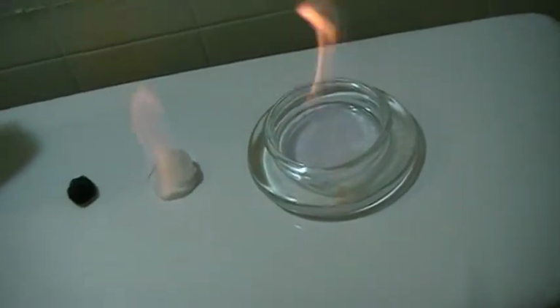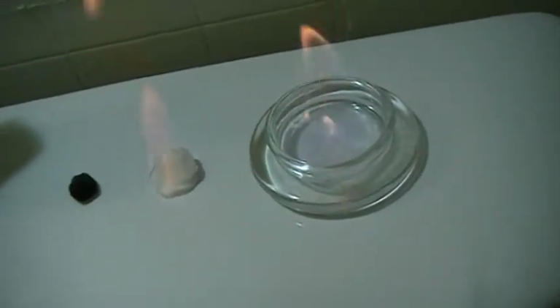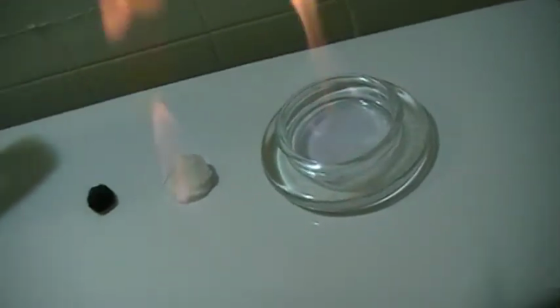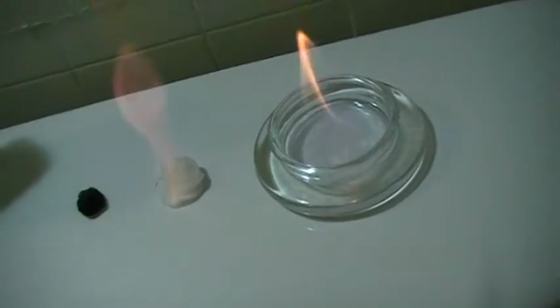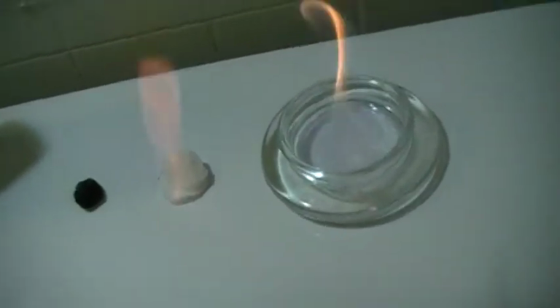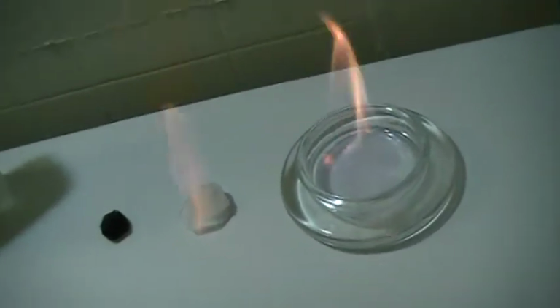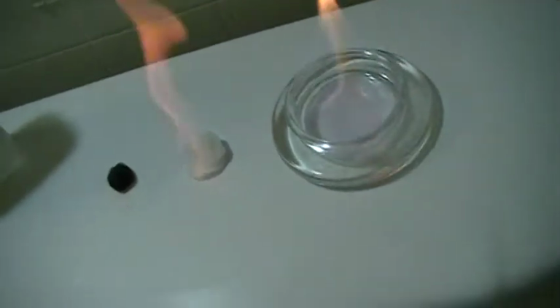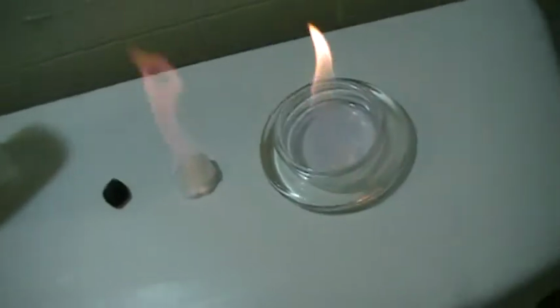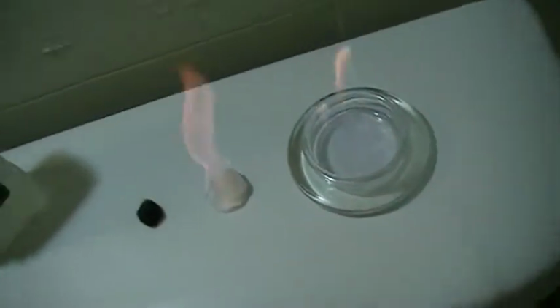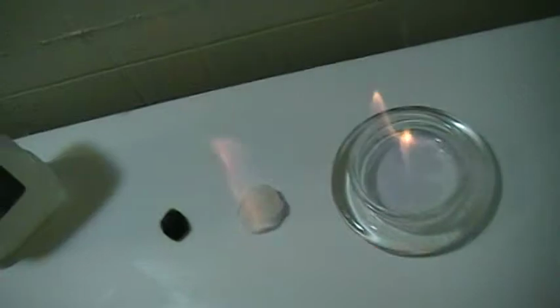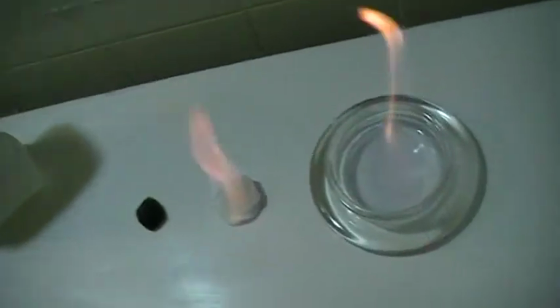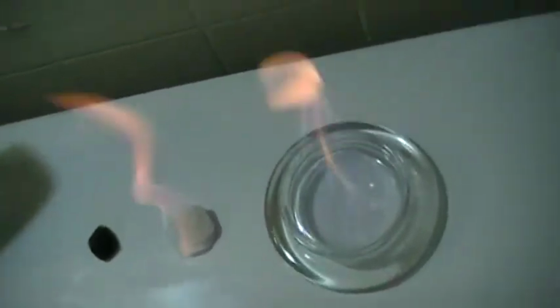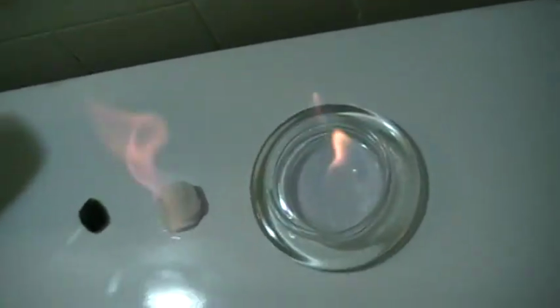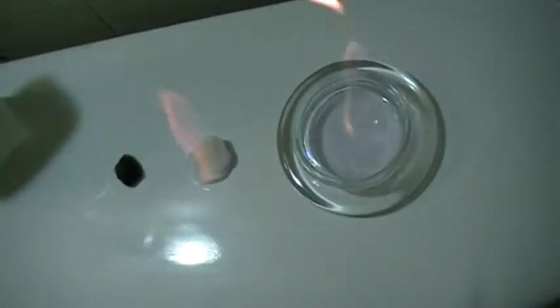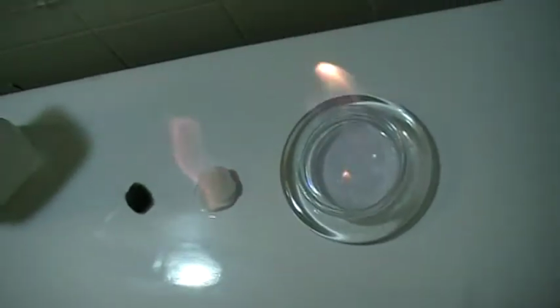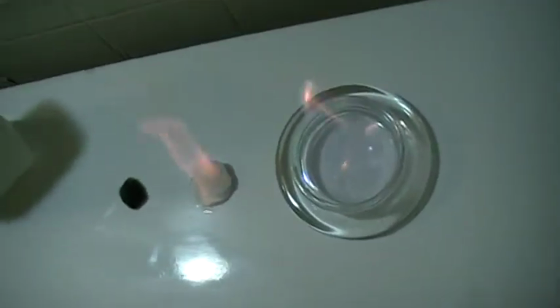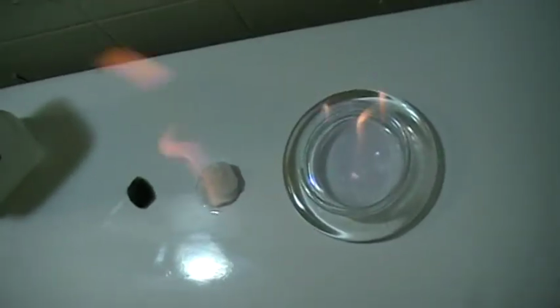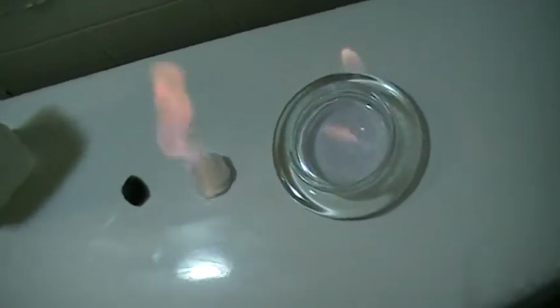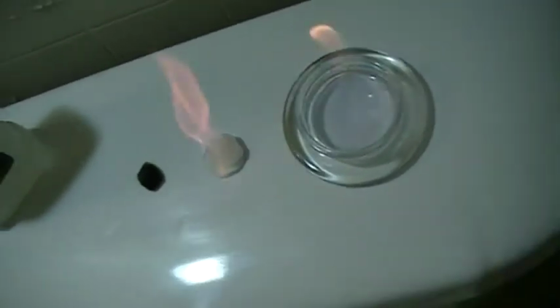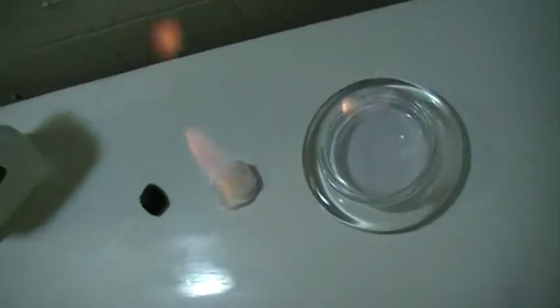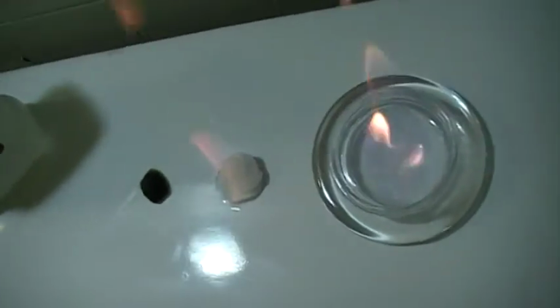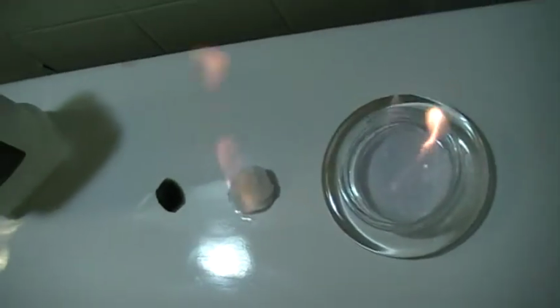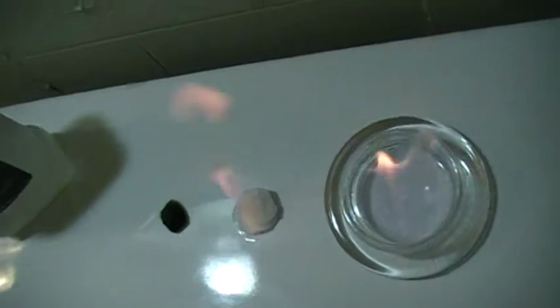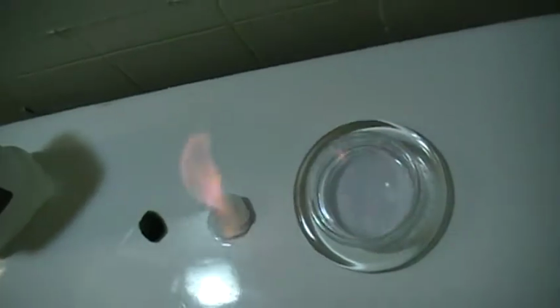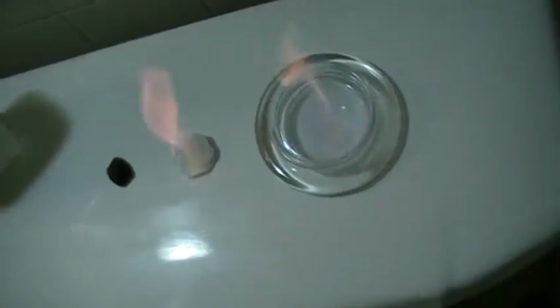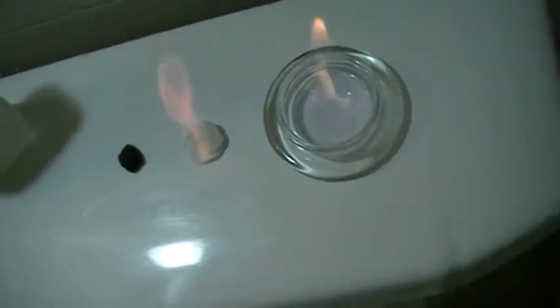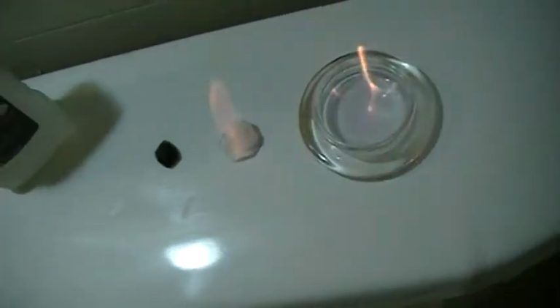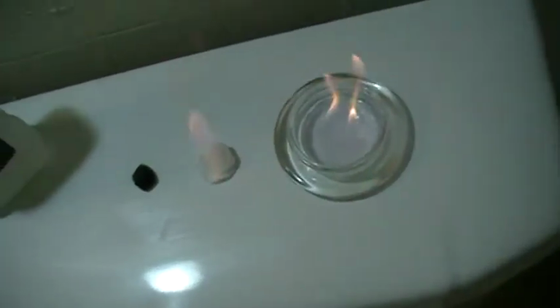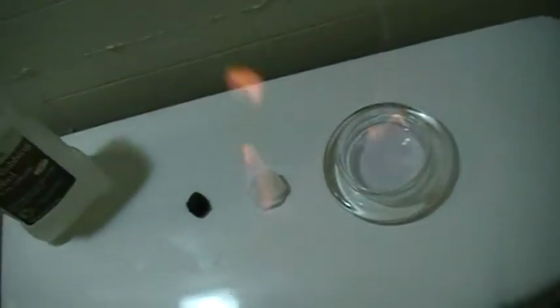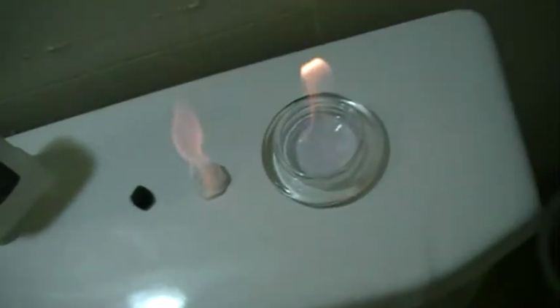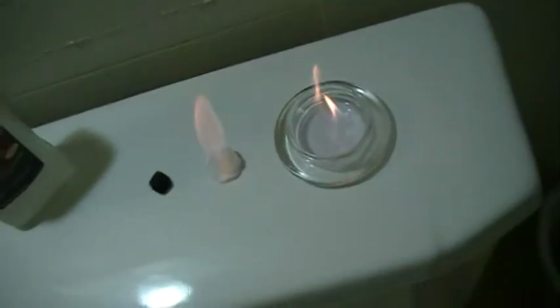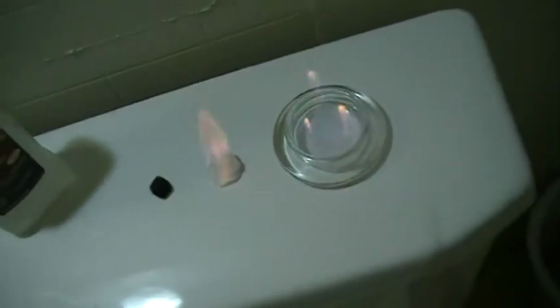If you ever run out of electricity and there's a power outage and you need some heat, rubbing alcohol is a great source. The flame is real clean burning — I don't even think you have to worry about any fumes.